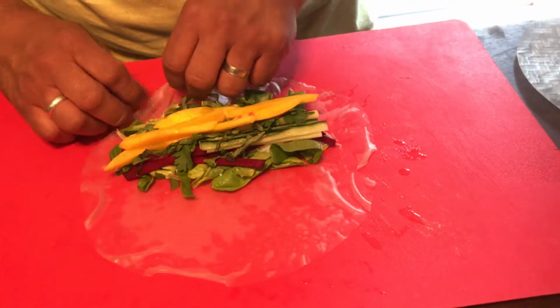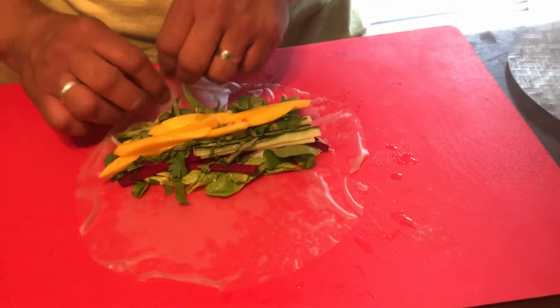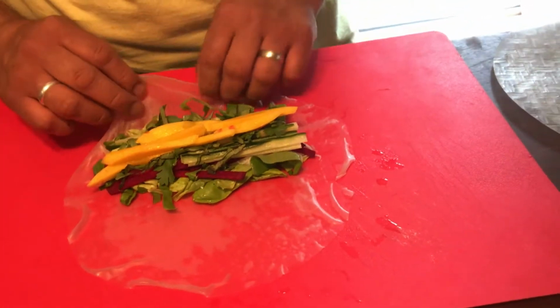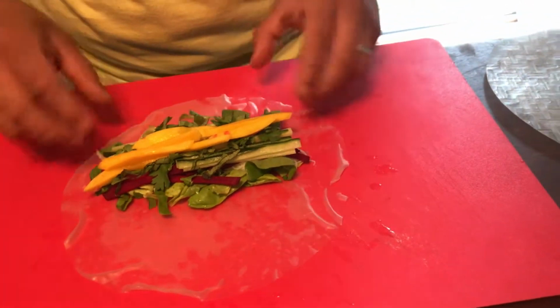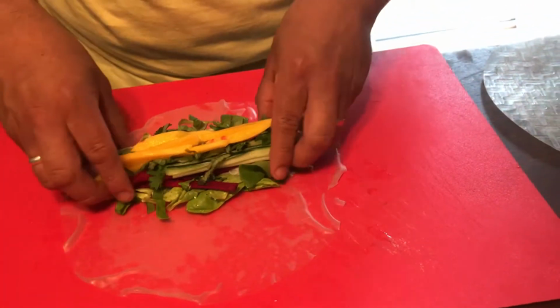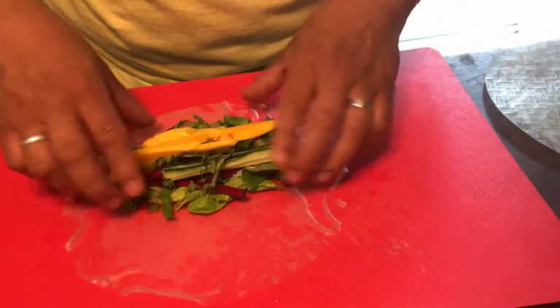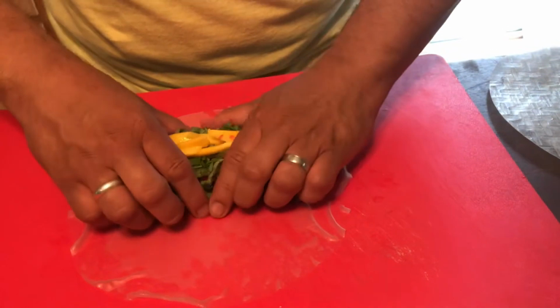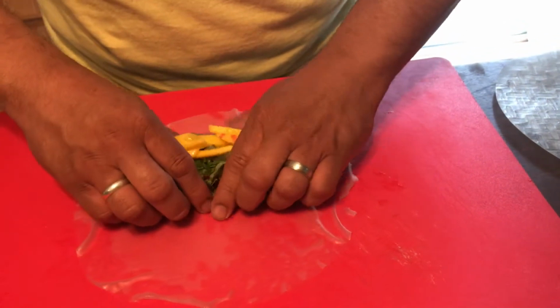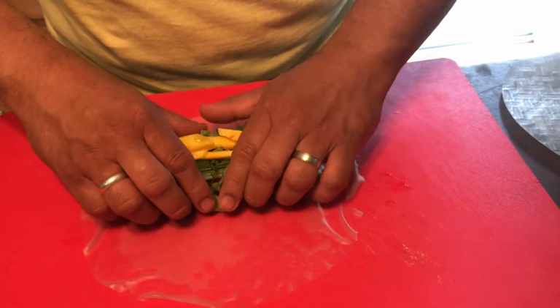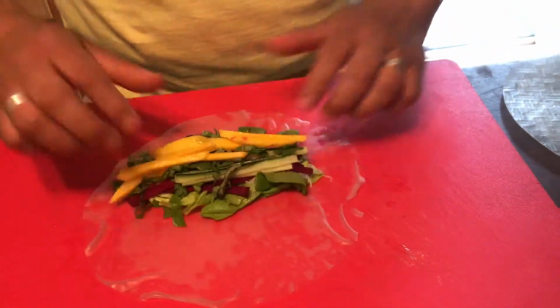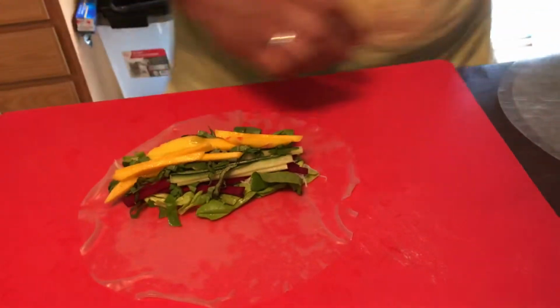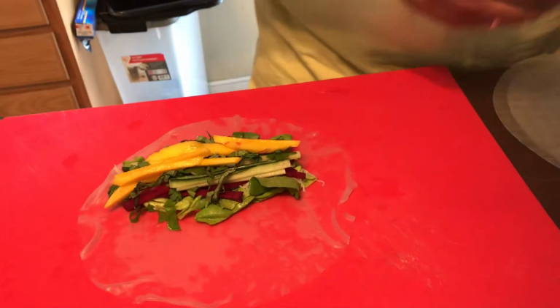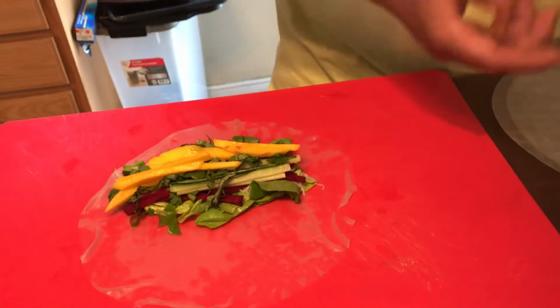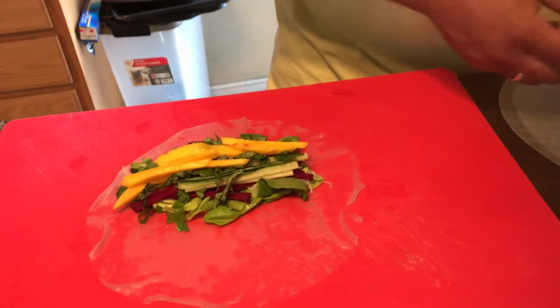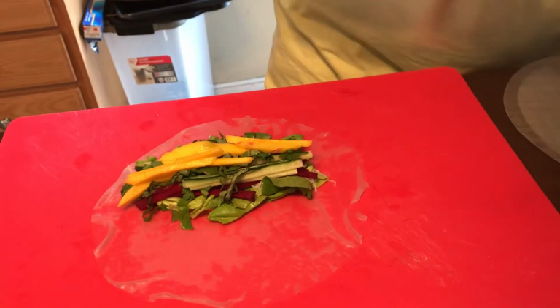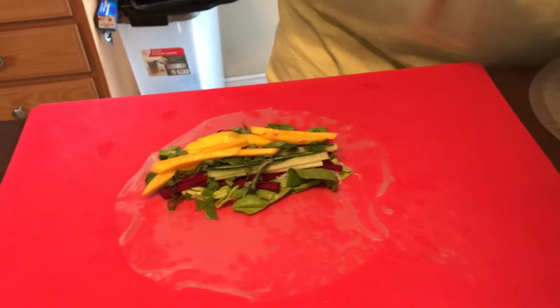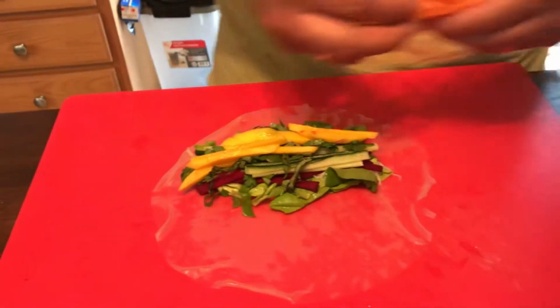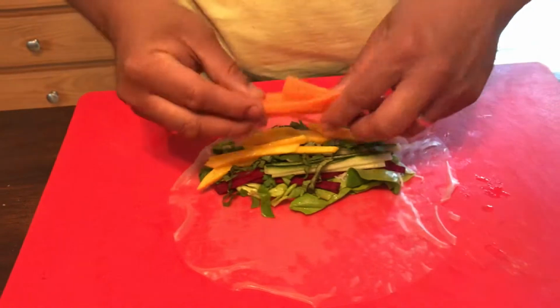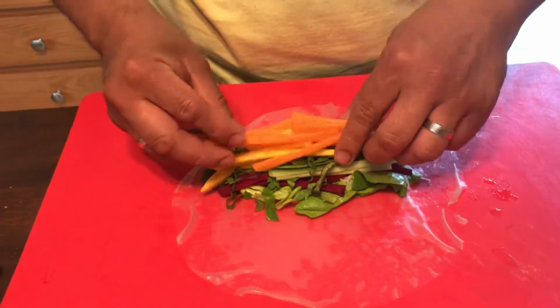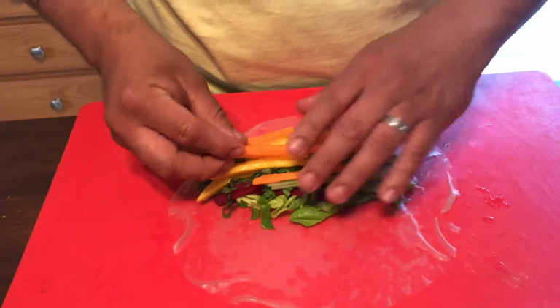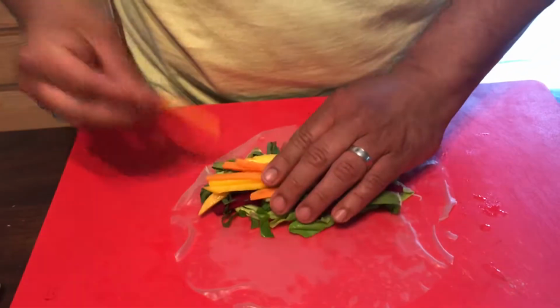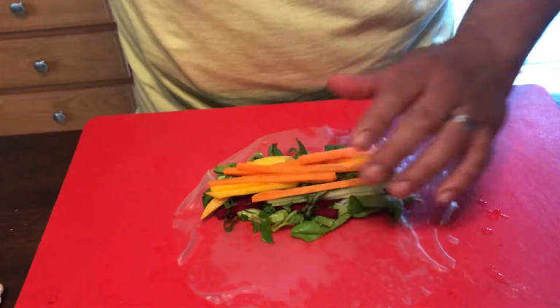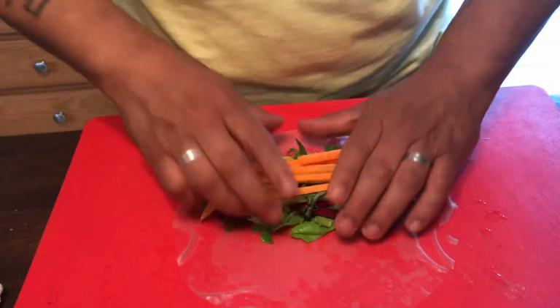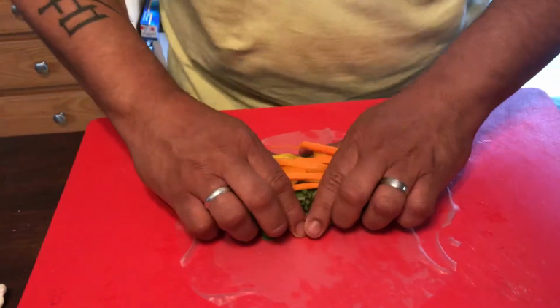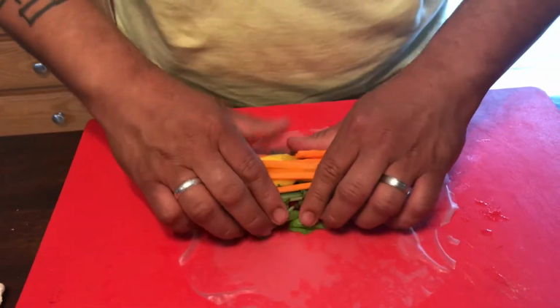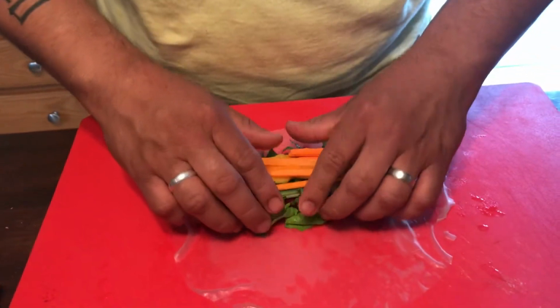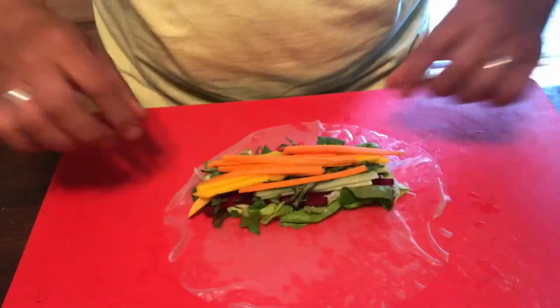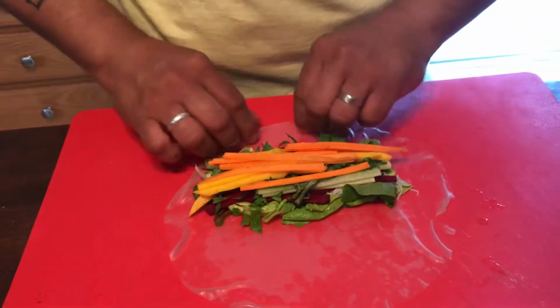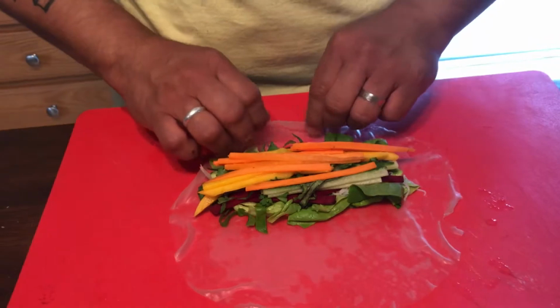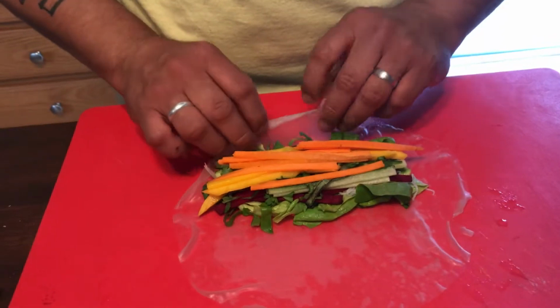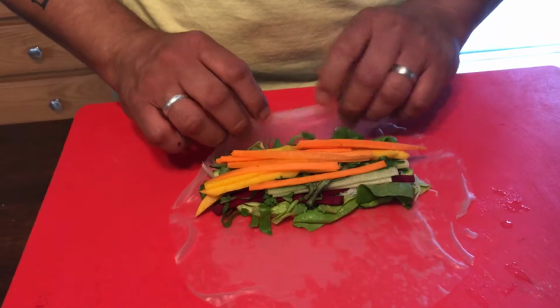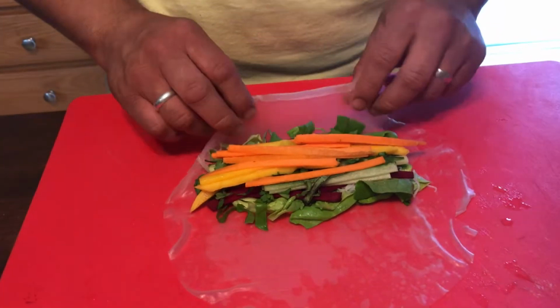We also have carrots and yellow and red bell peppers. So here we have orange, yellow, red, green, and purple.